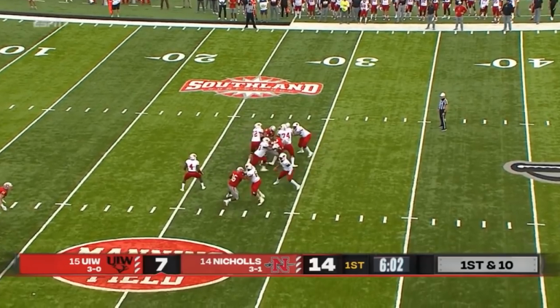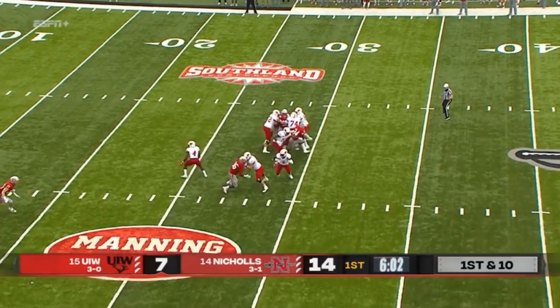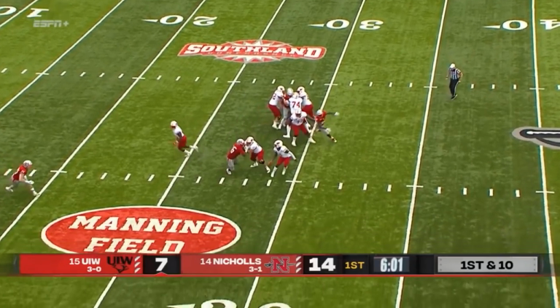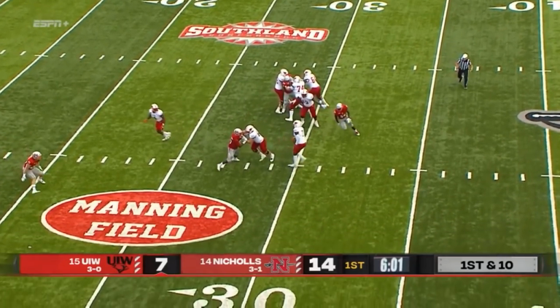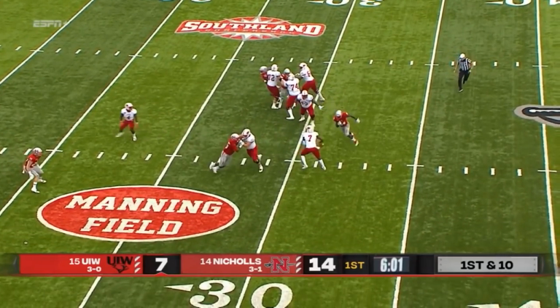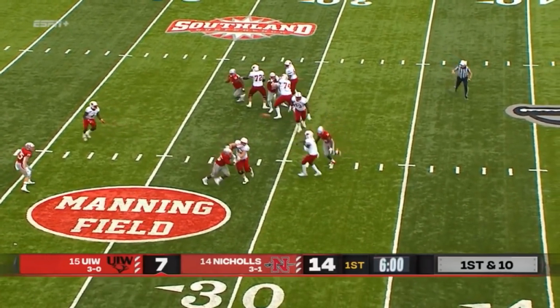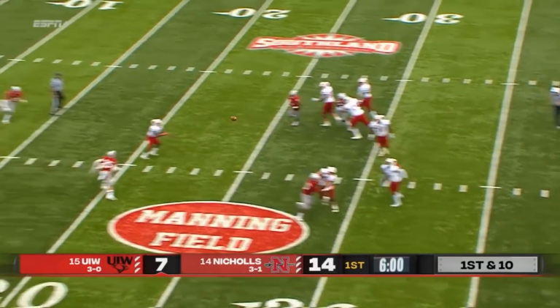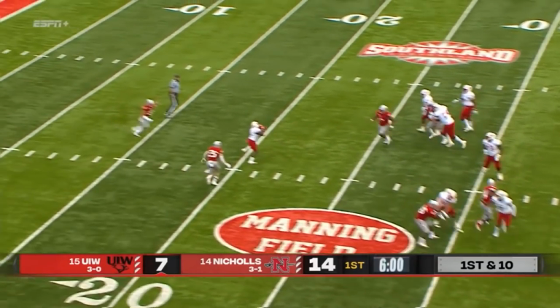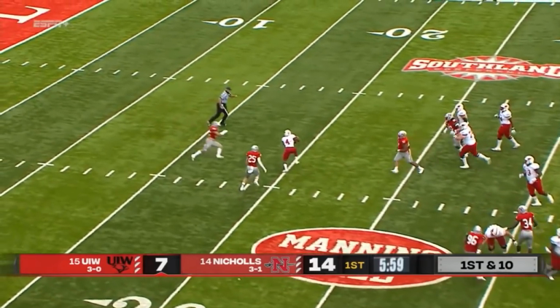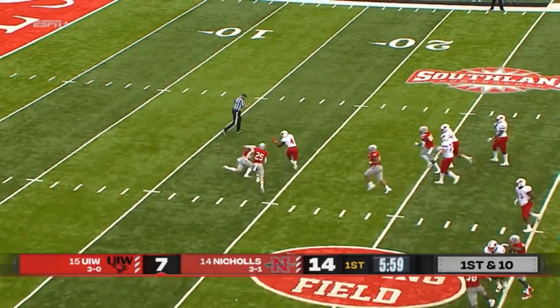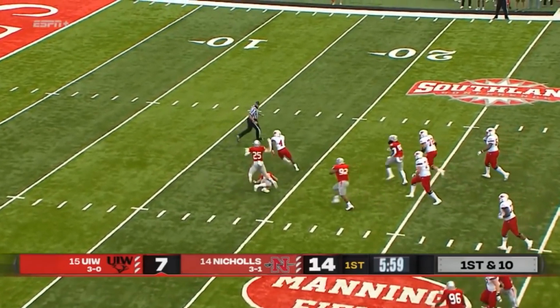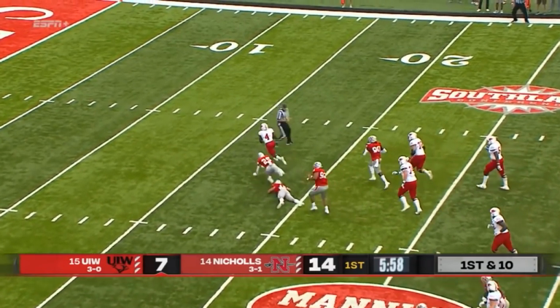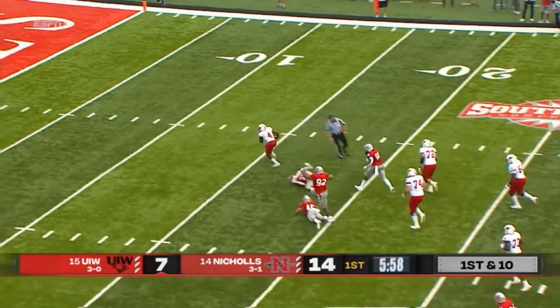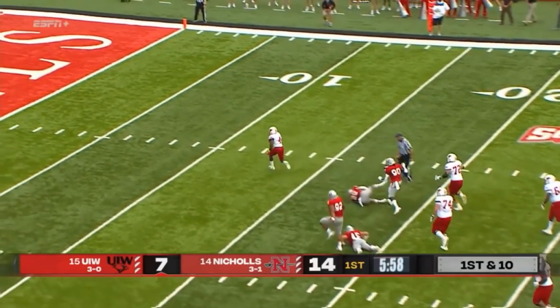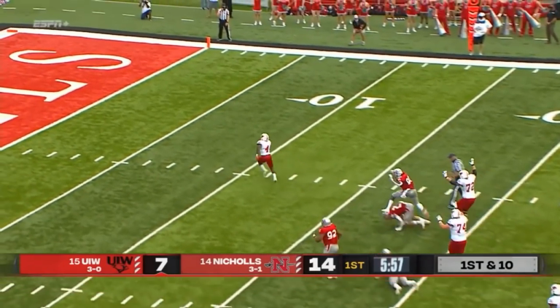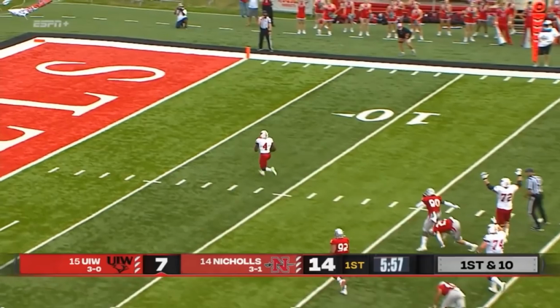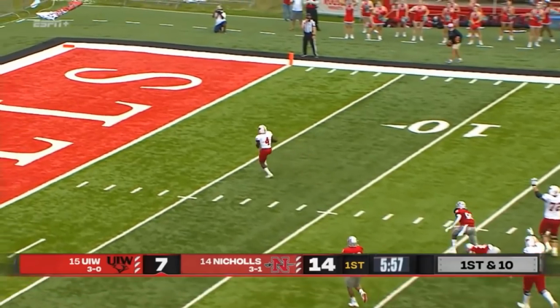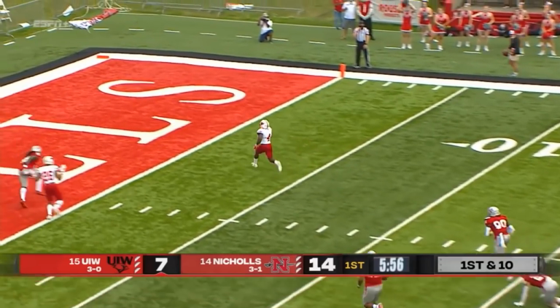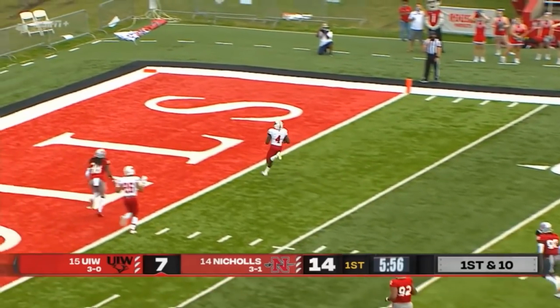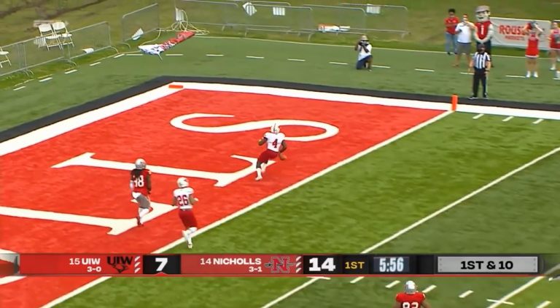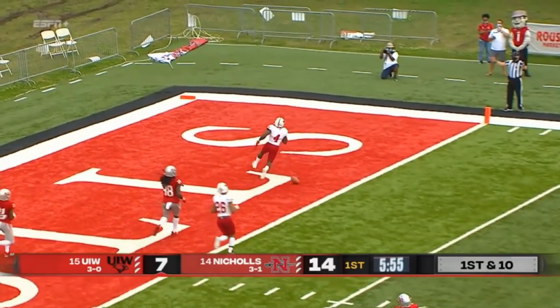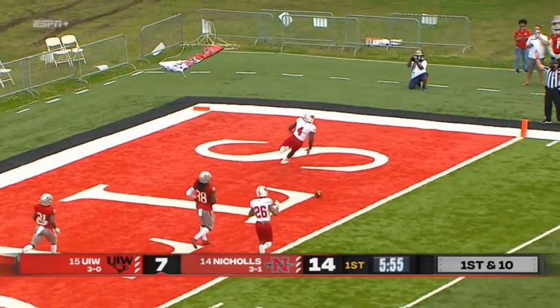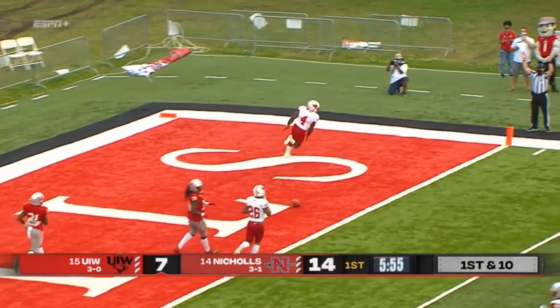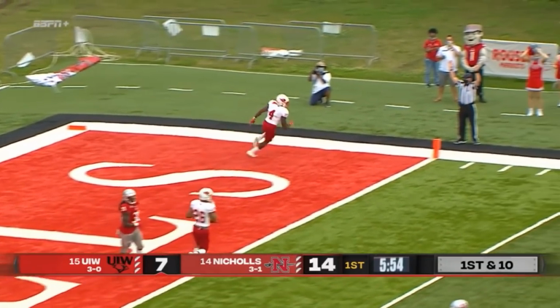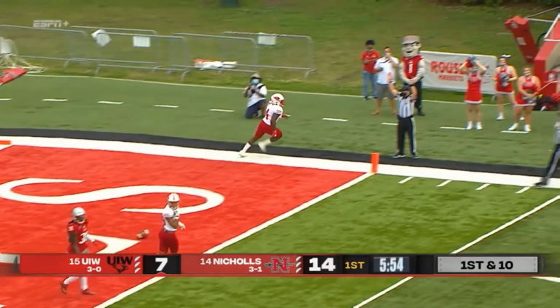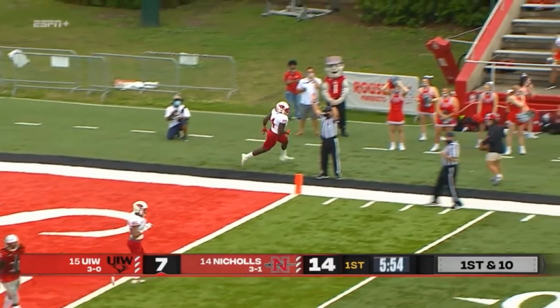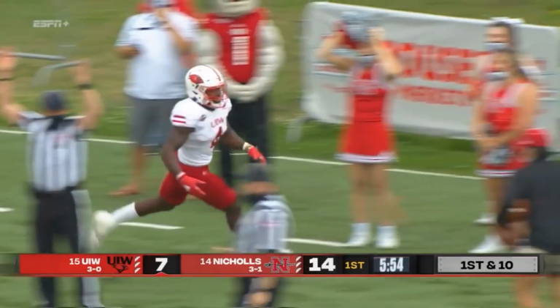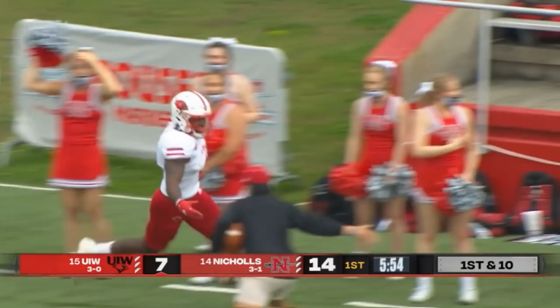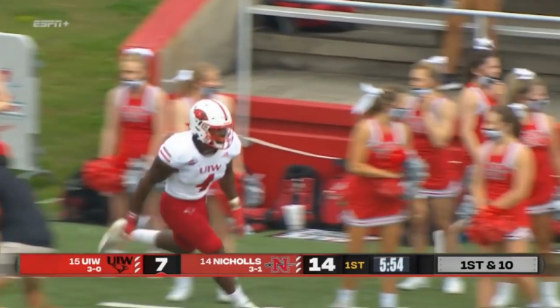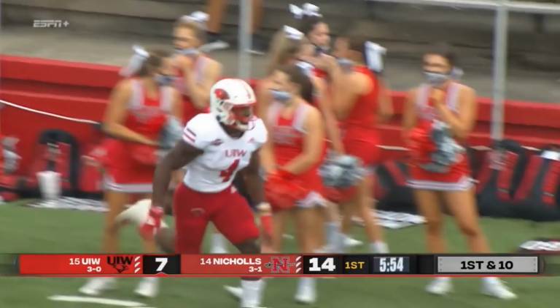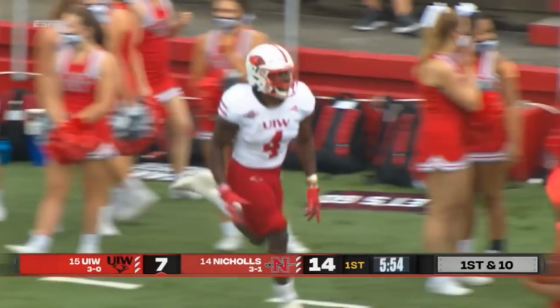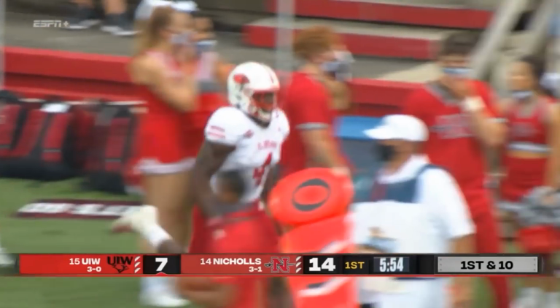Some late pressure, but Ward still has all day. And dumps it over the middle. Kevin Brown, no doubt. 22-yard score.